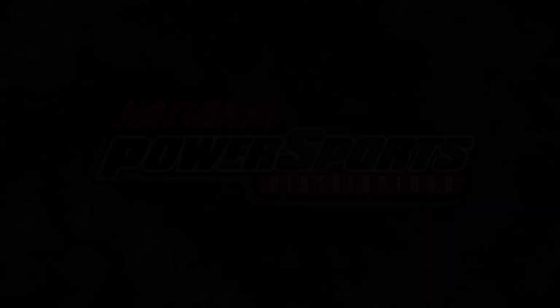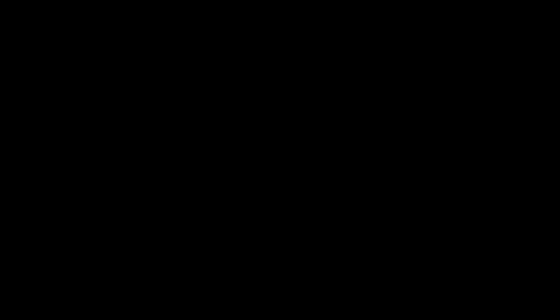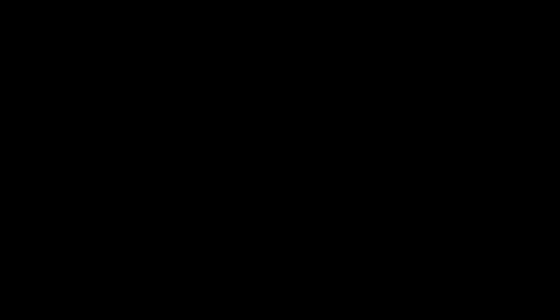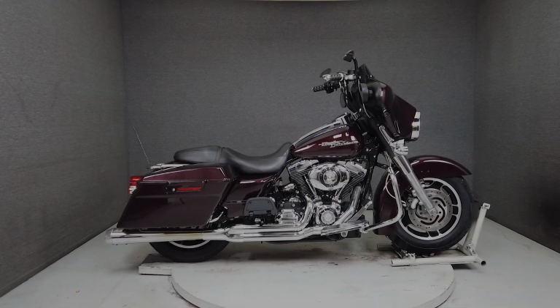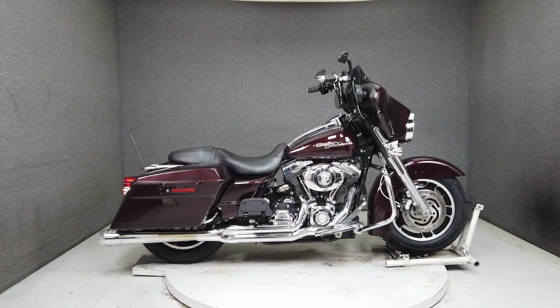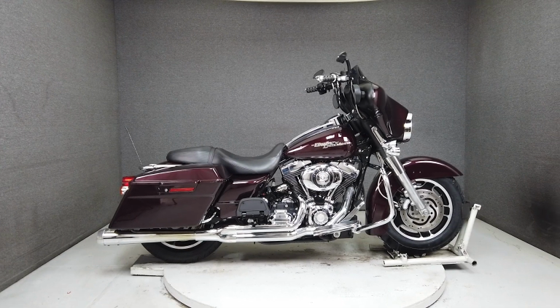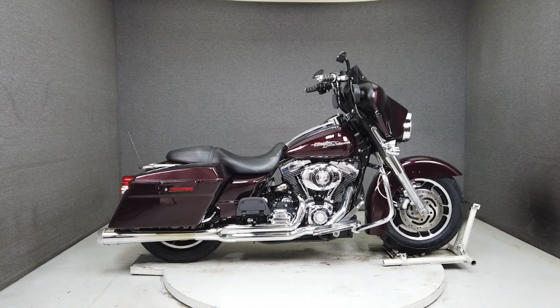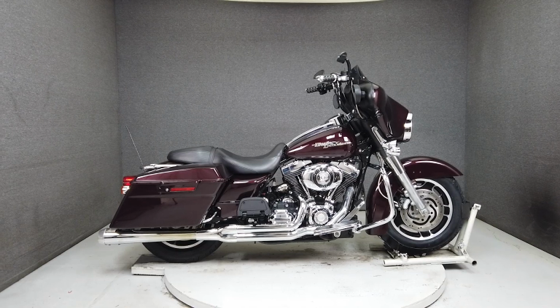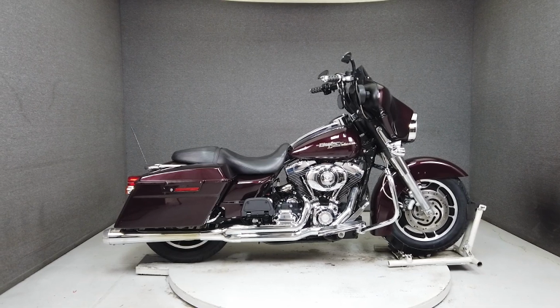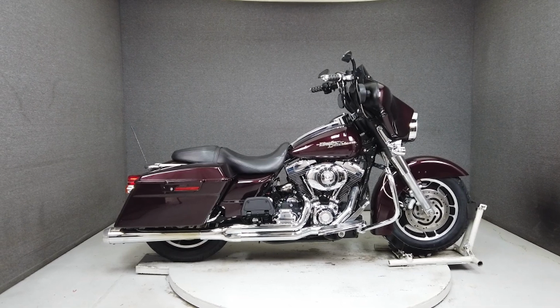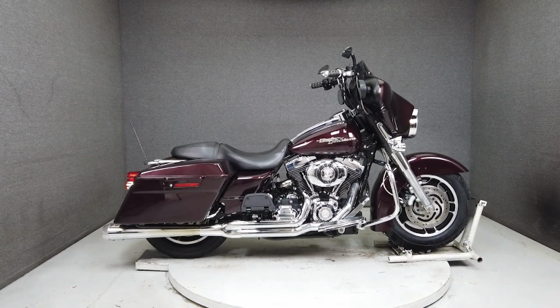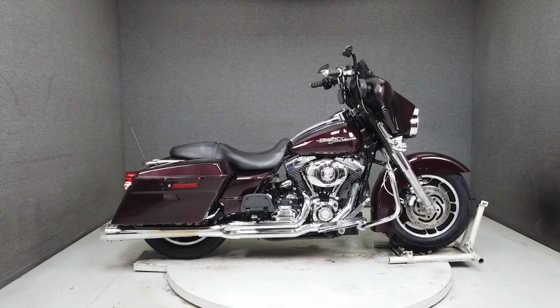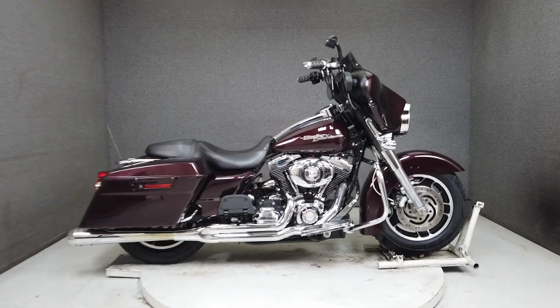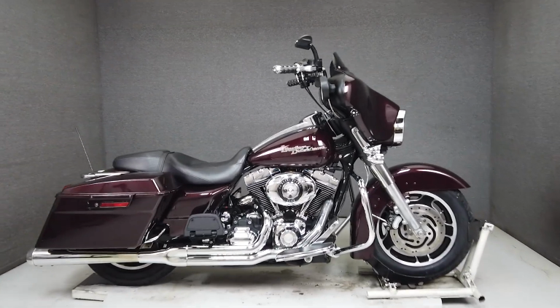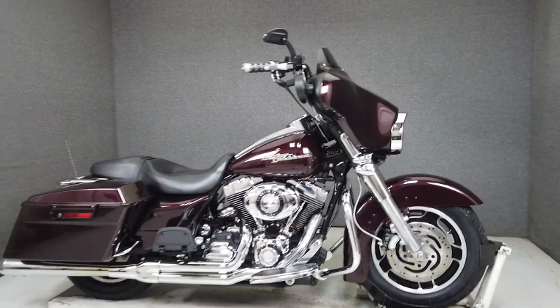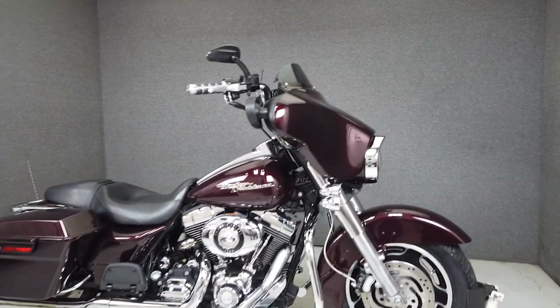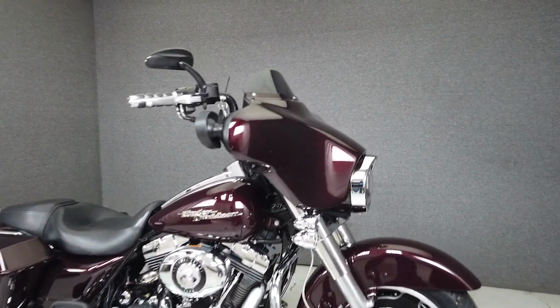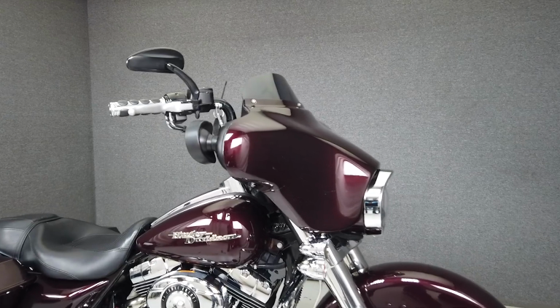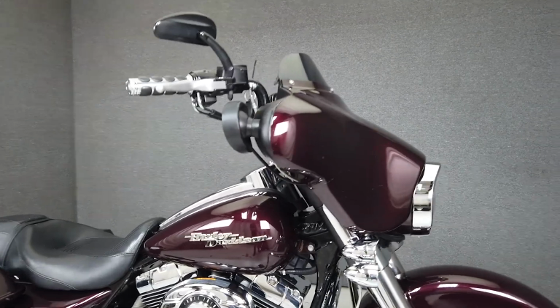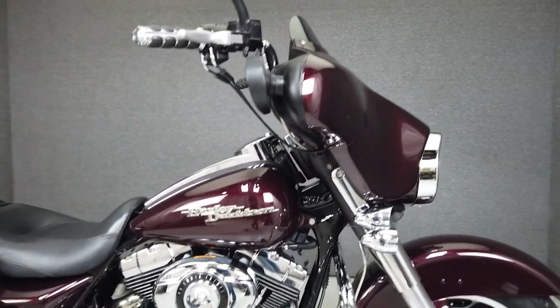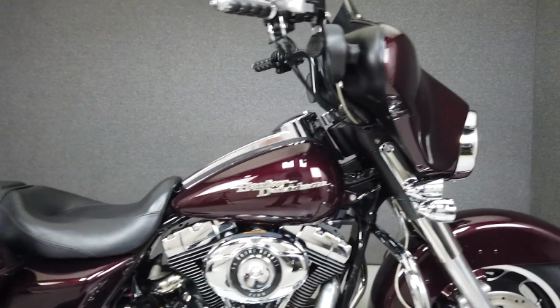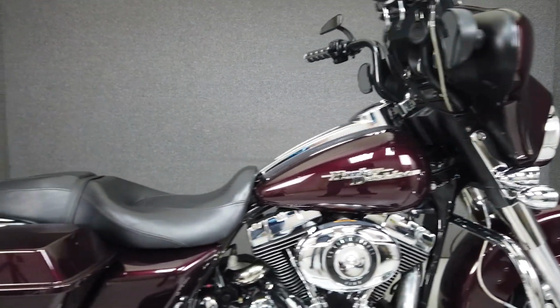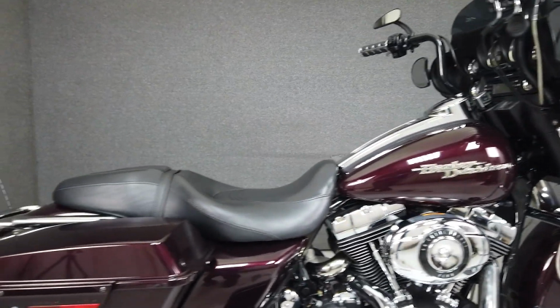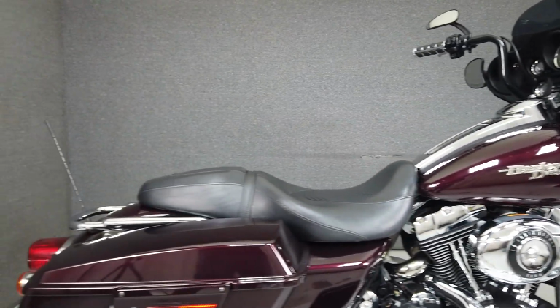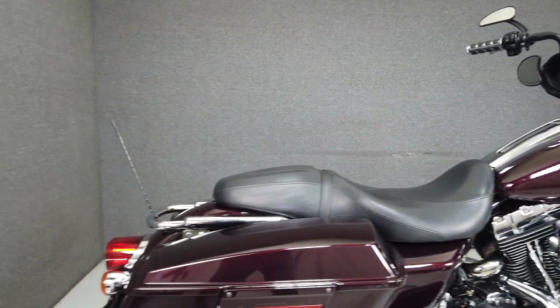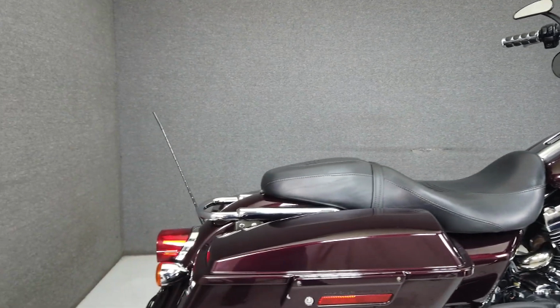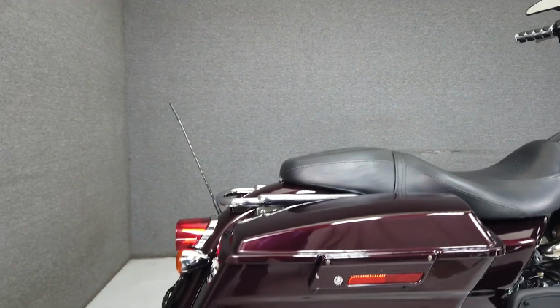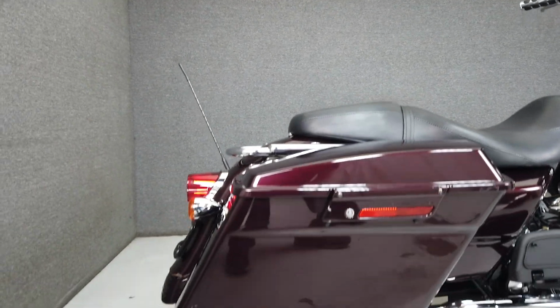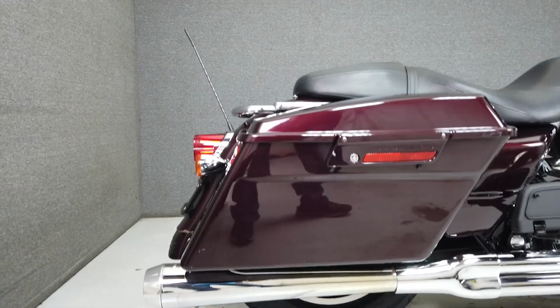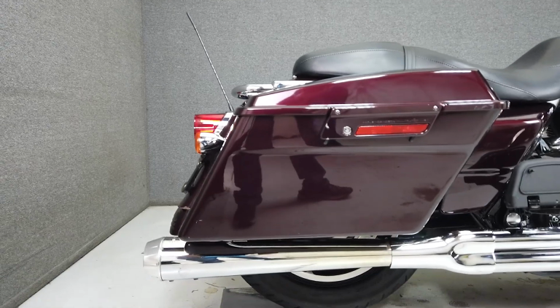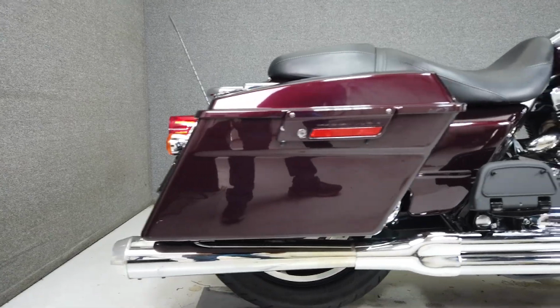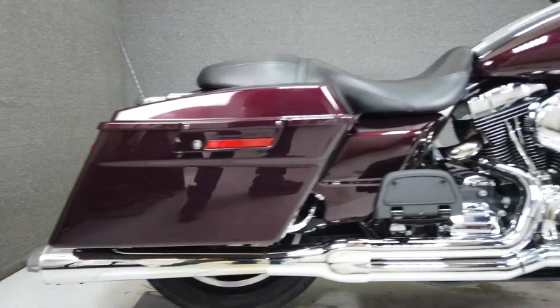Hey everyone, this is Keegan from National Power Sports. This 2008 Harley-Davidson Street Glide with 25,551 miles passes New Hampshire state inspection and runs well. It's been upgraded with a rumbling Bassani 2-to-1 exhaust and open air intake.